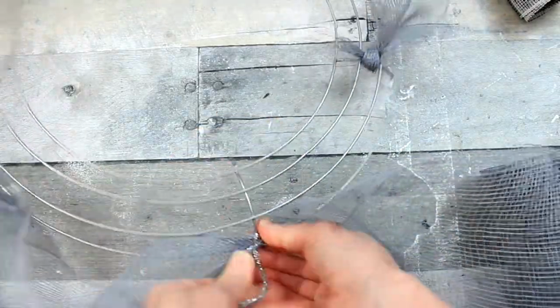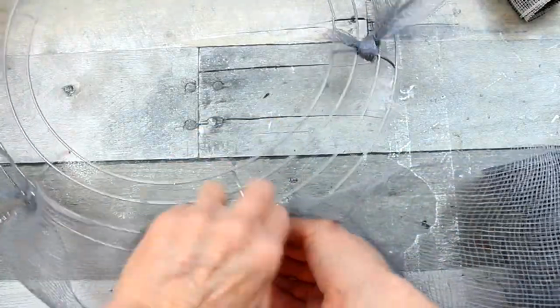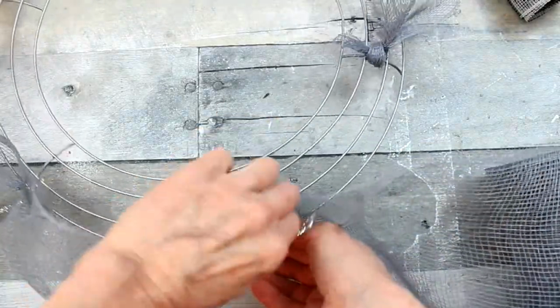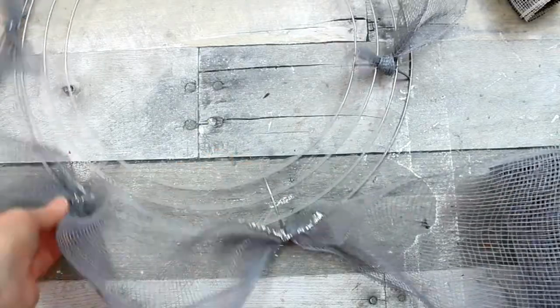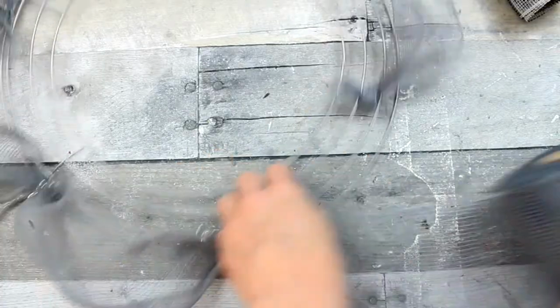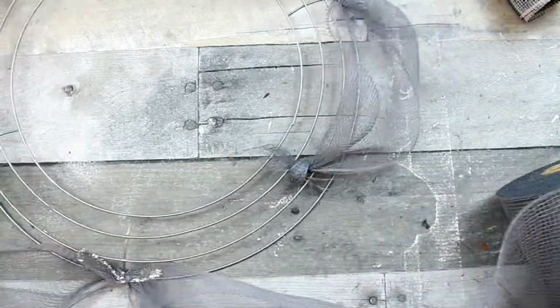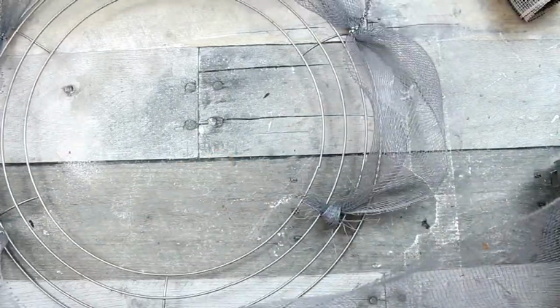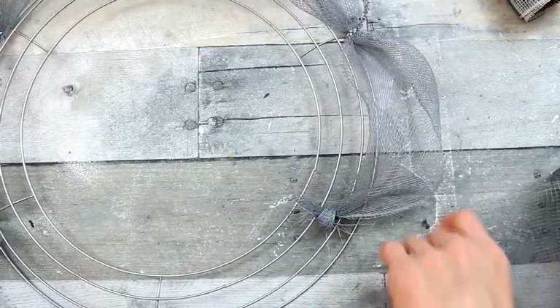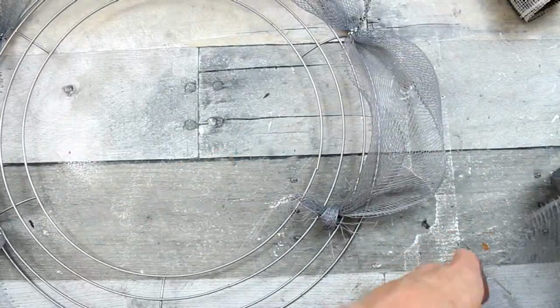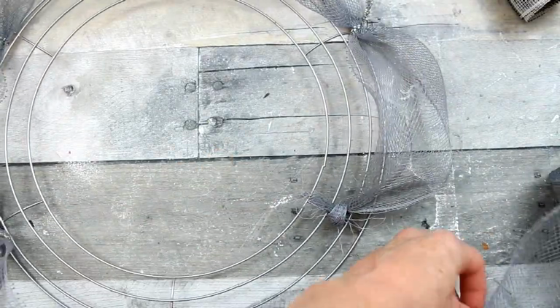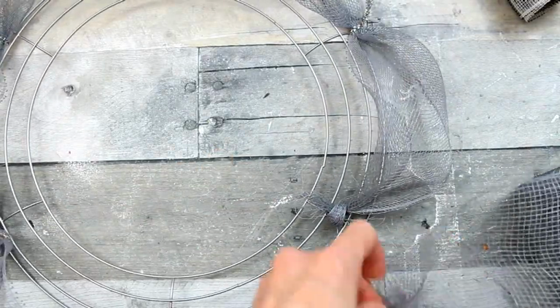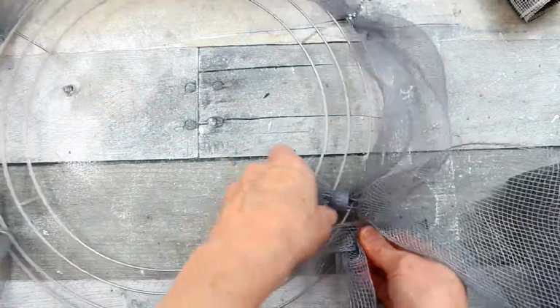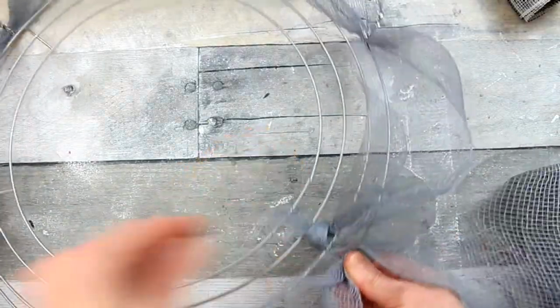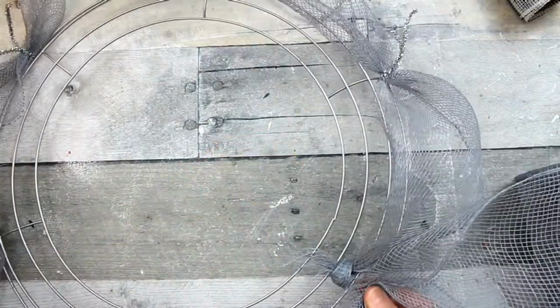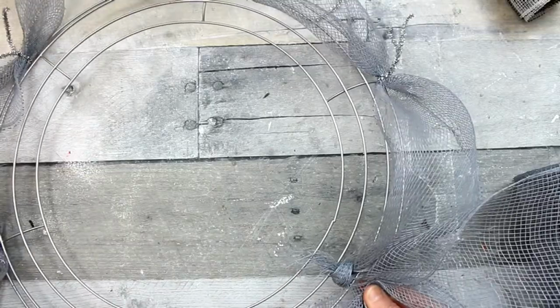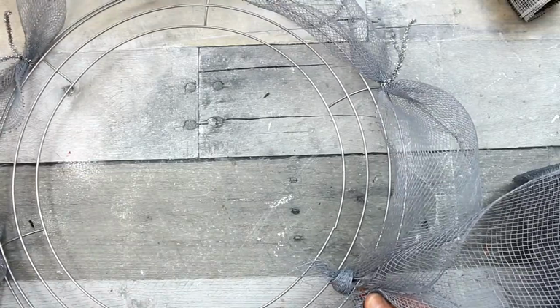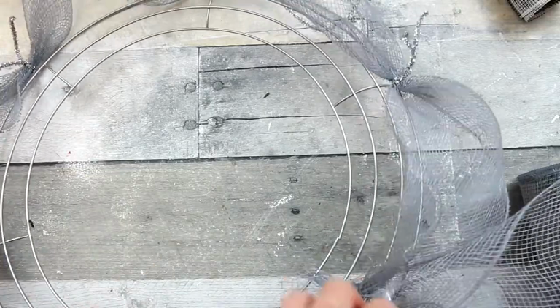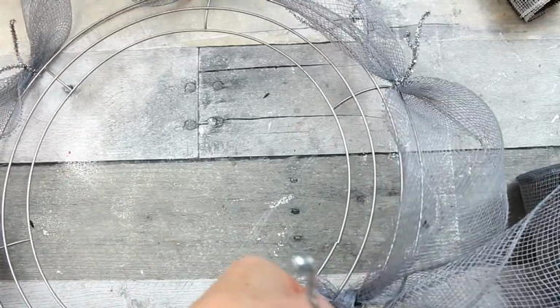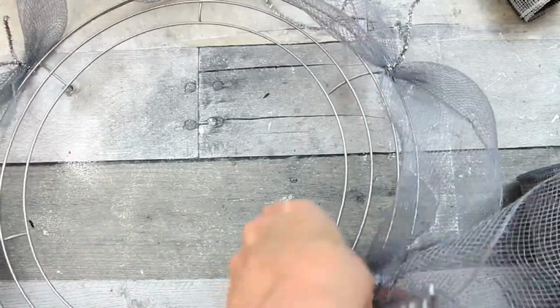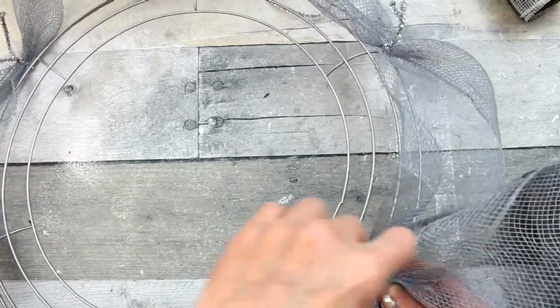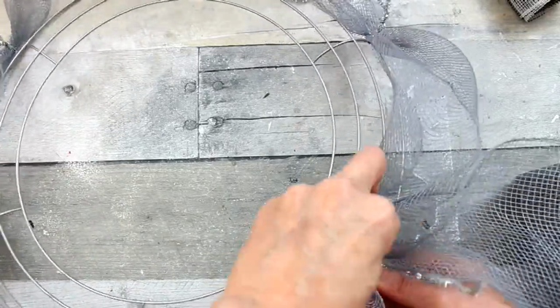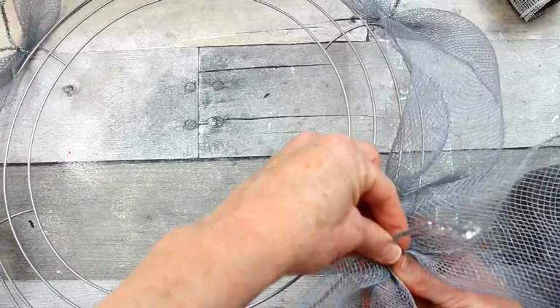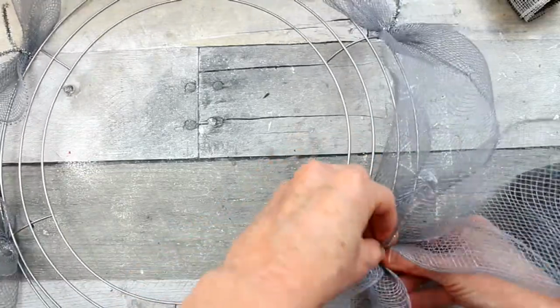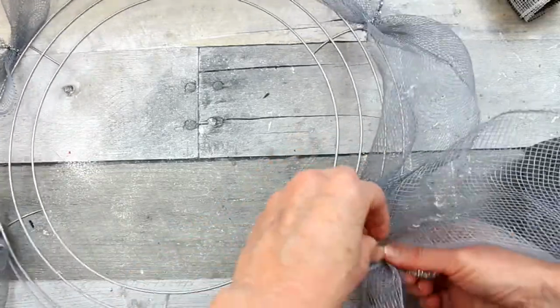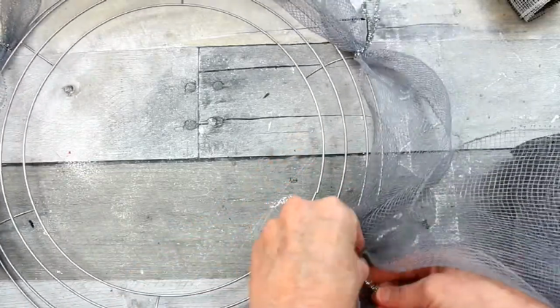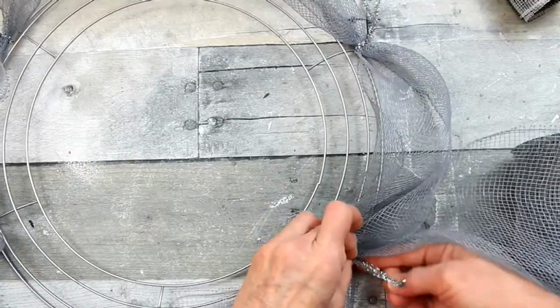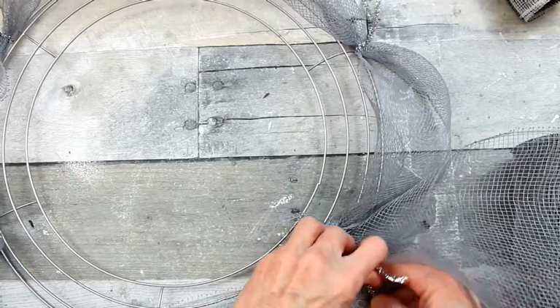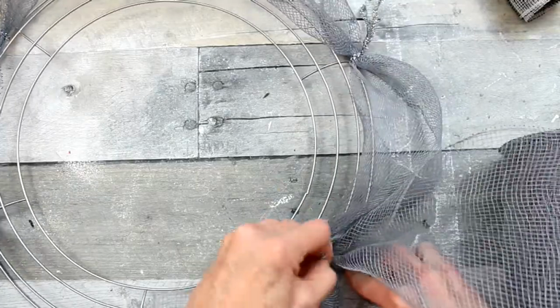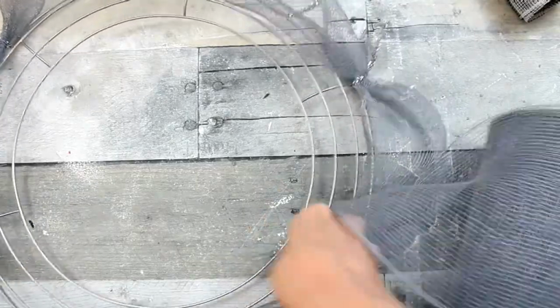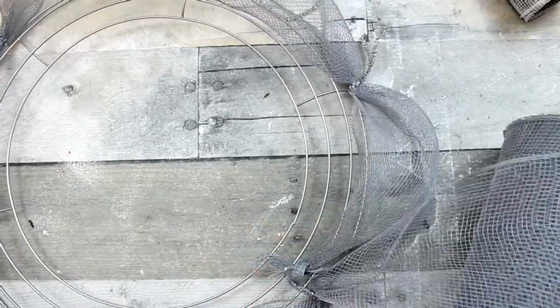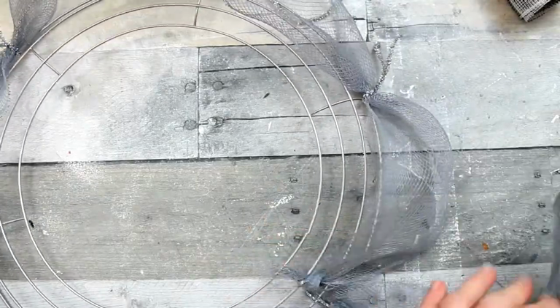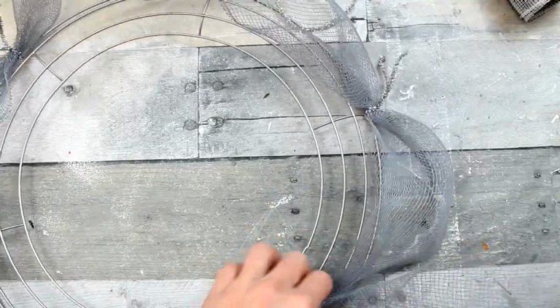Since I'm using this light gray color — you can use whatever color you have or want, whatever coordinates with what you're using — I thought the gray looked great with the gray in the gnome and in his little hat, and it looks good with the black and white checkers also.